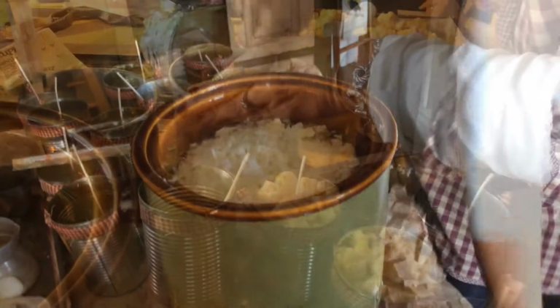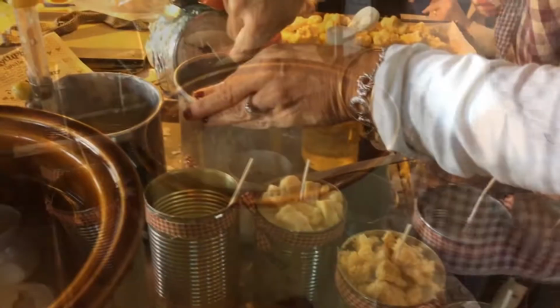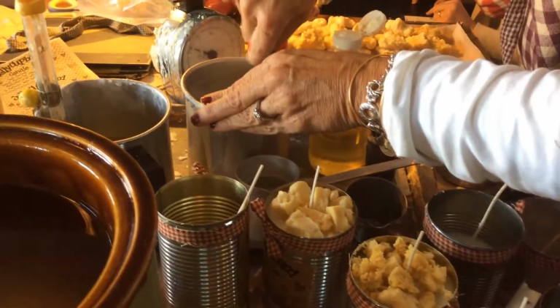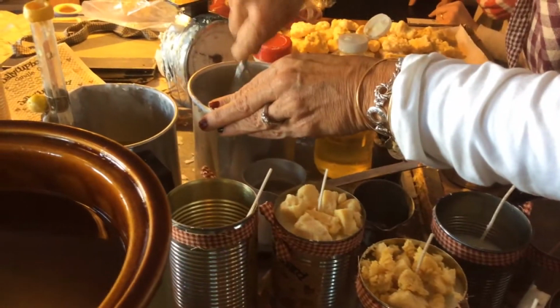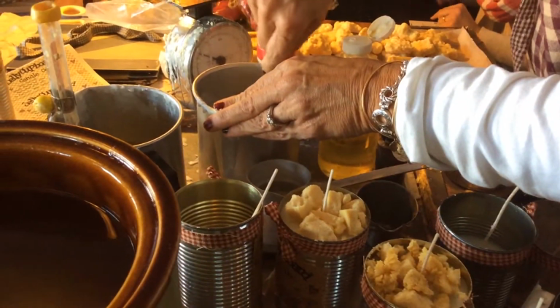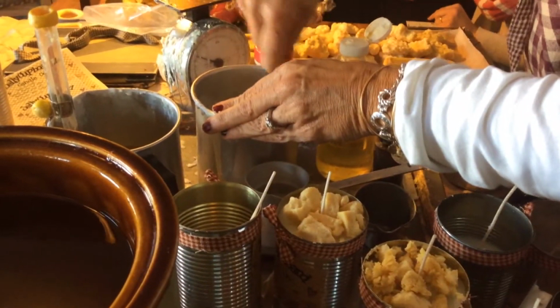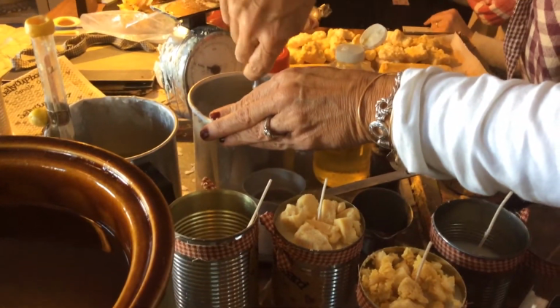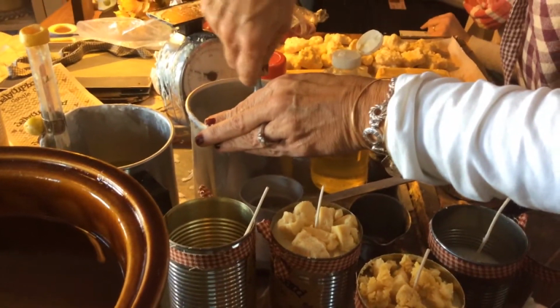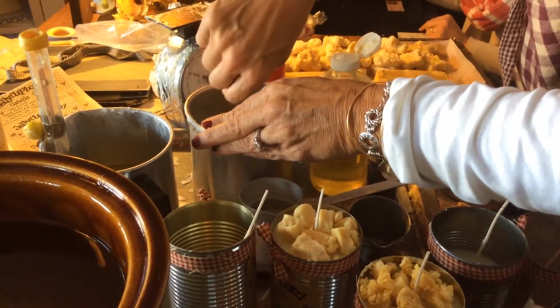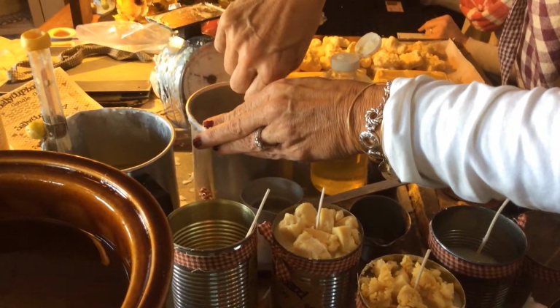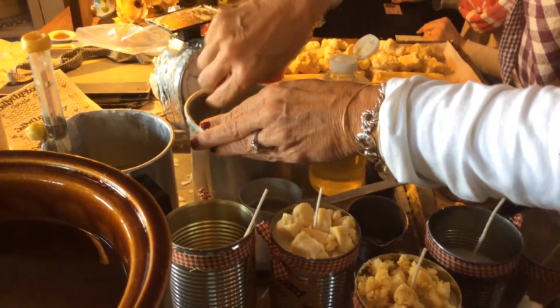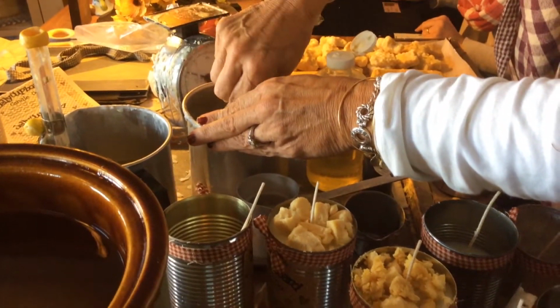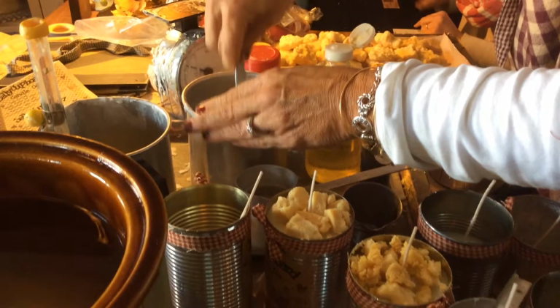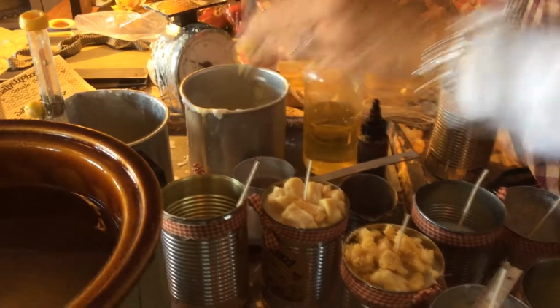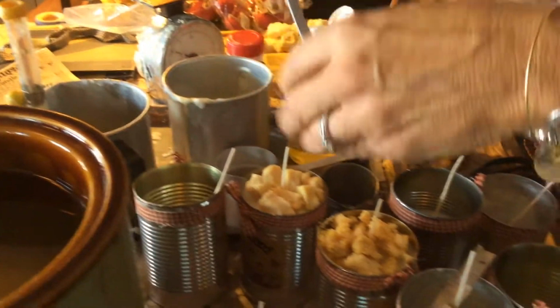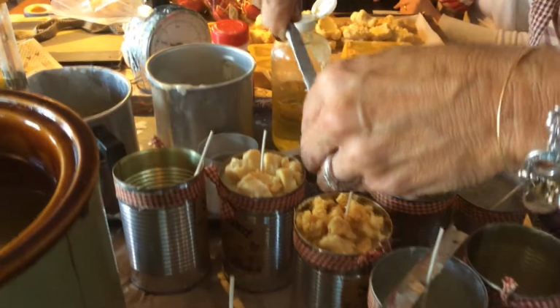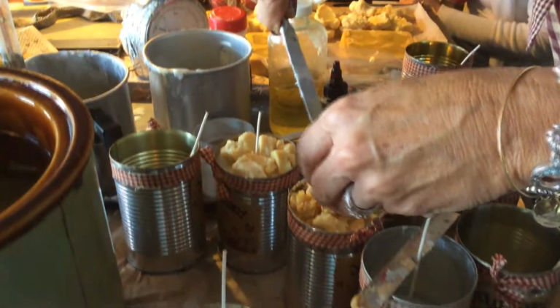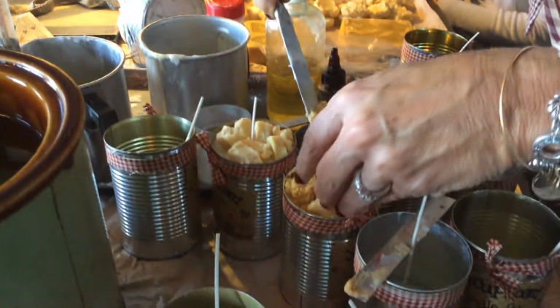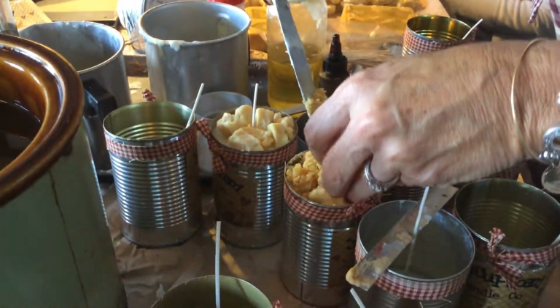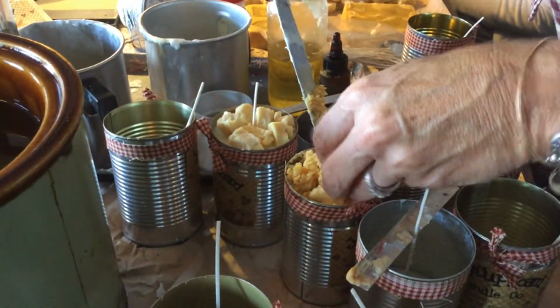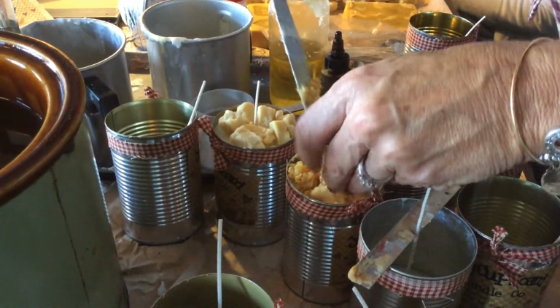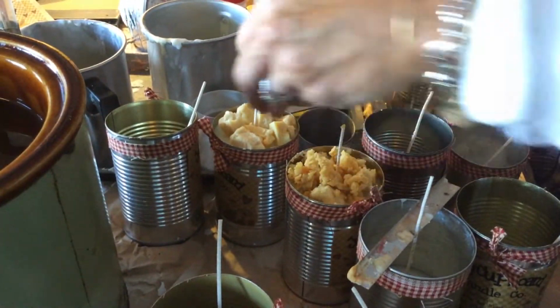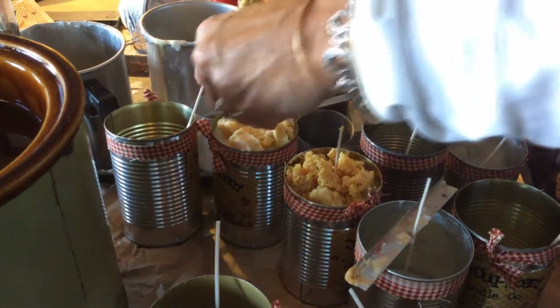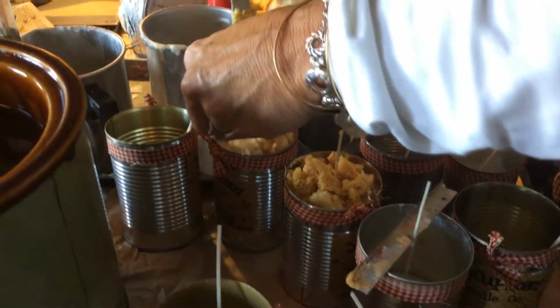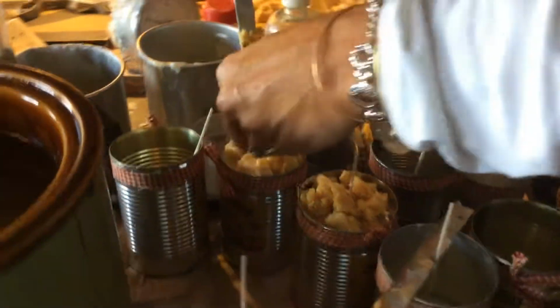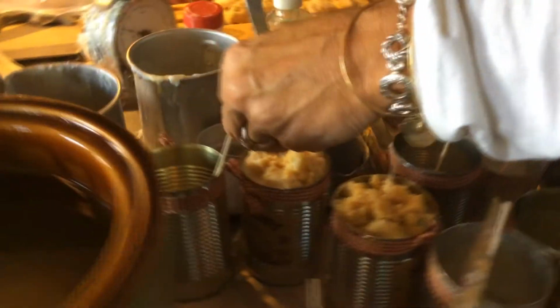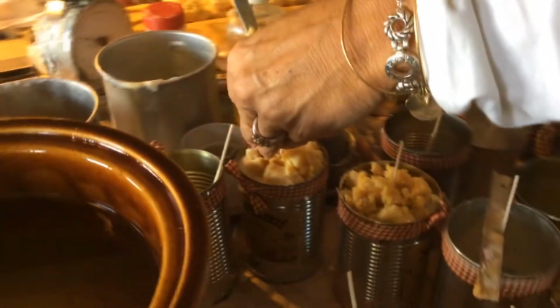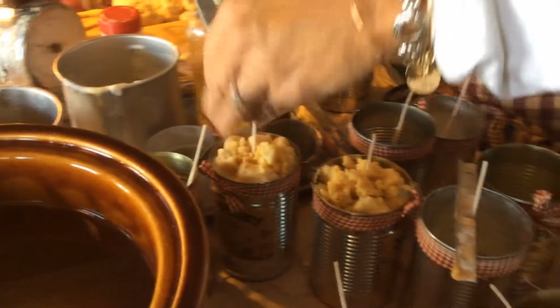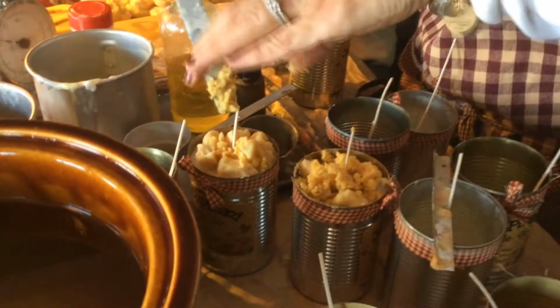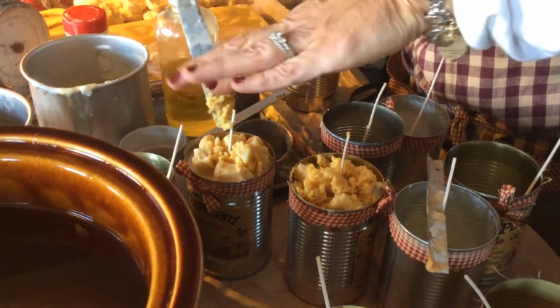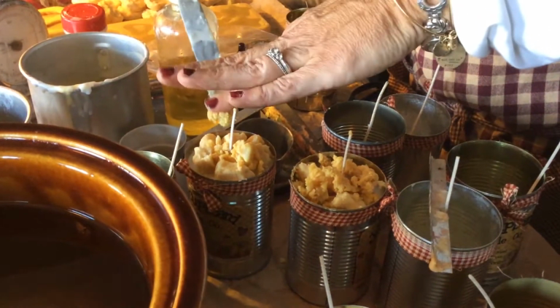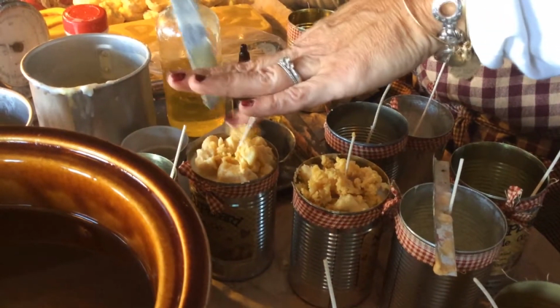You just kind of wait until the wax cools, and then you scrape up a little bit, get them on top of there, and then it's a little bumpier.